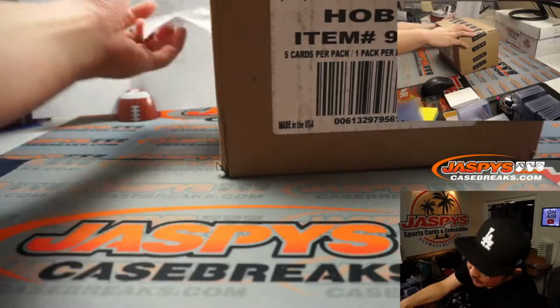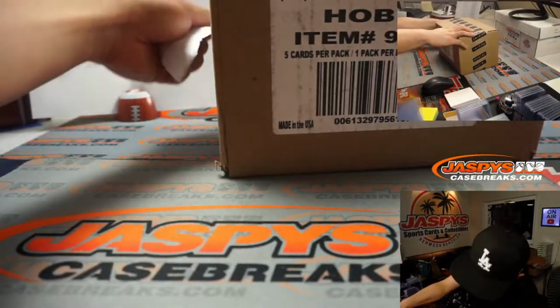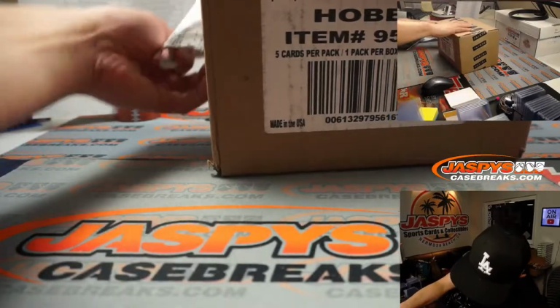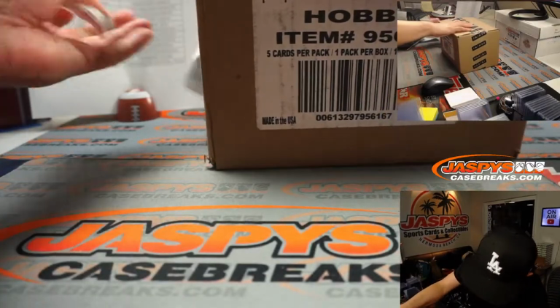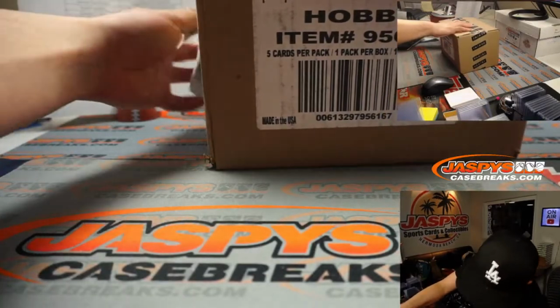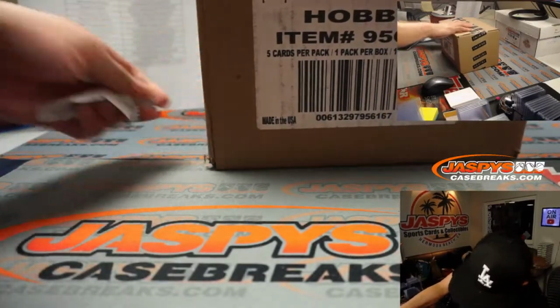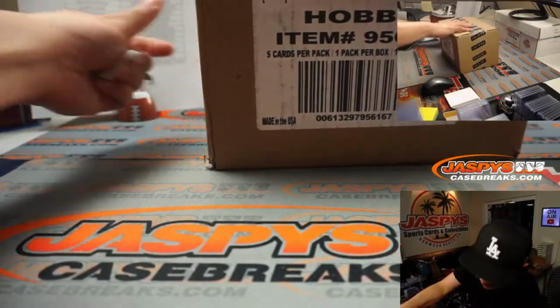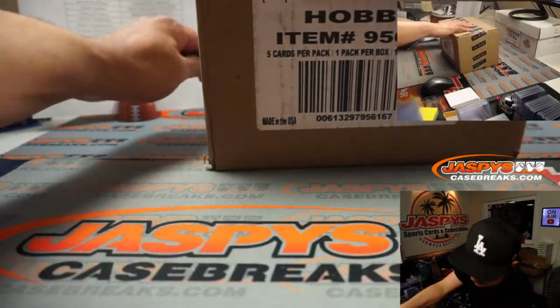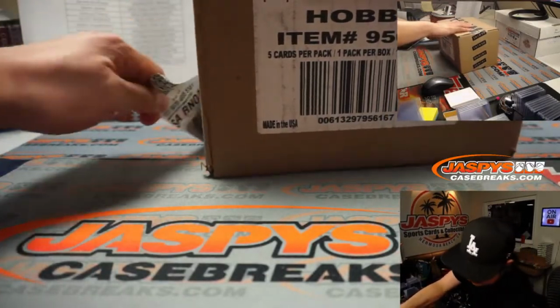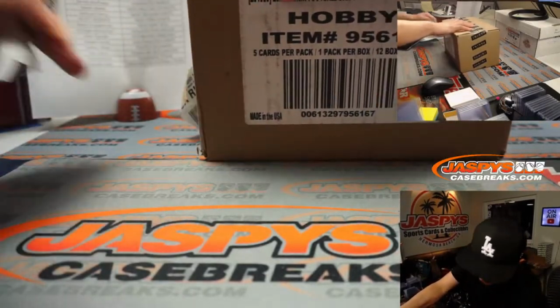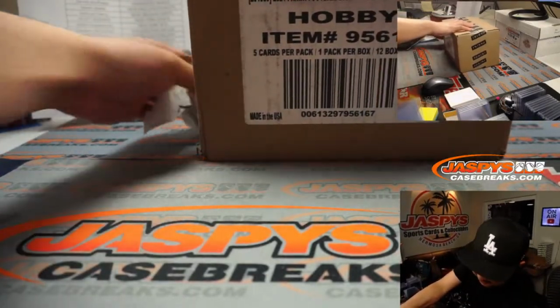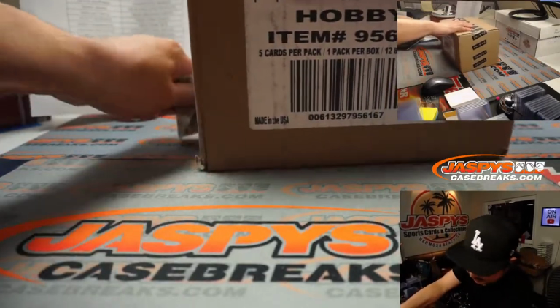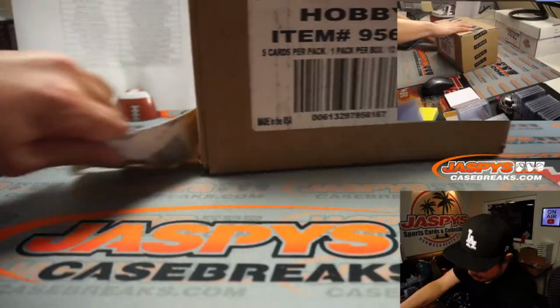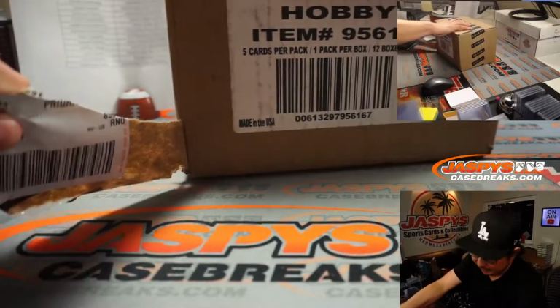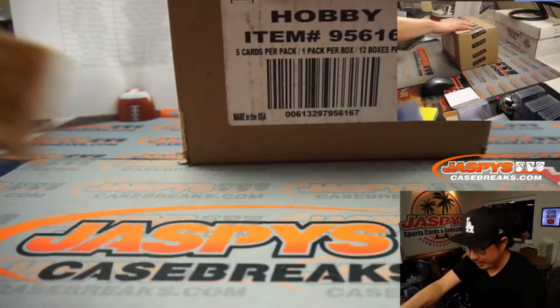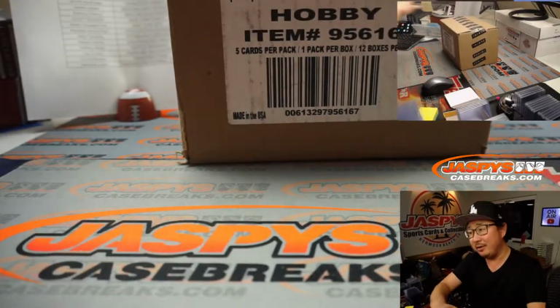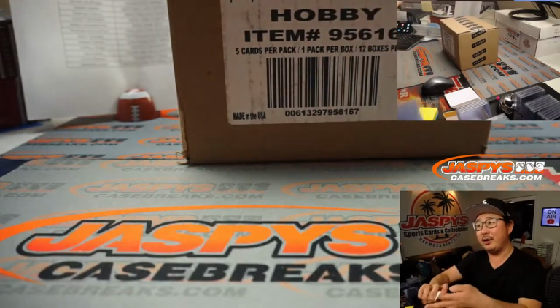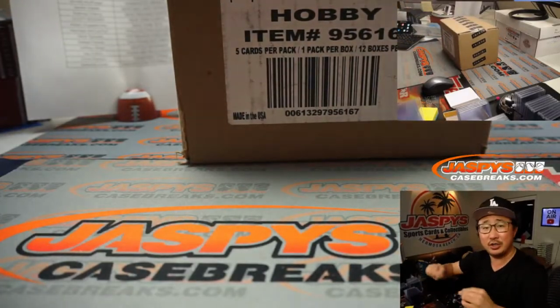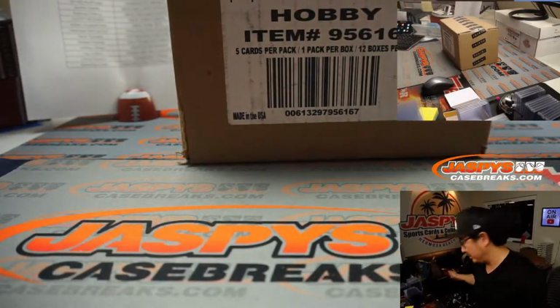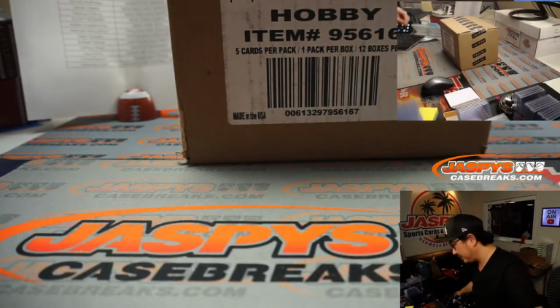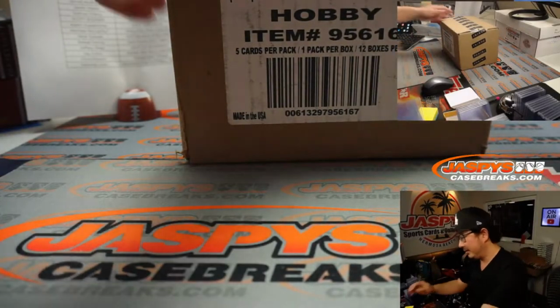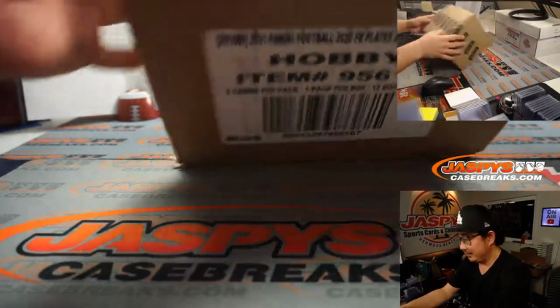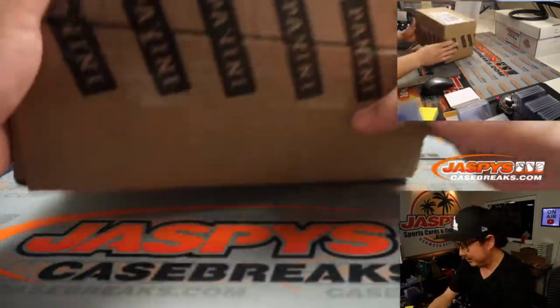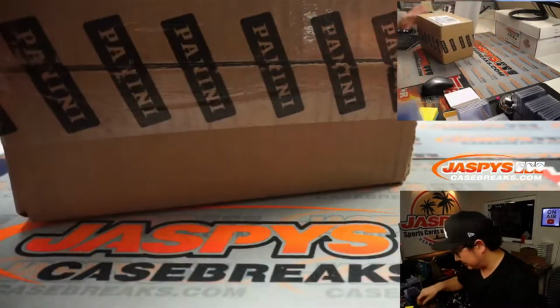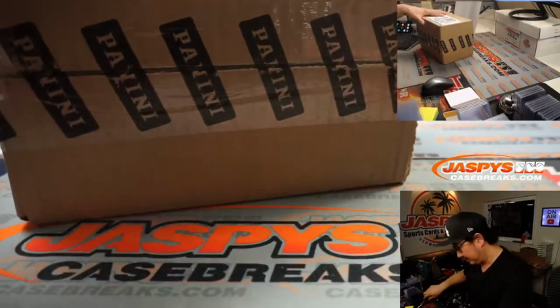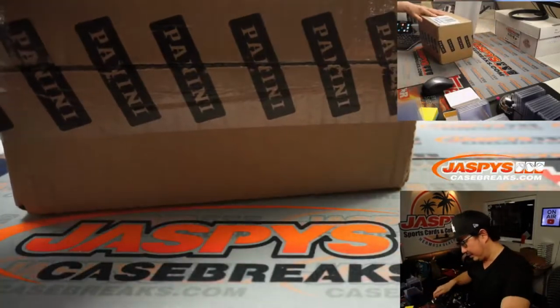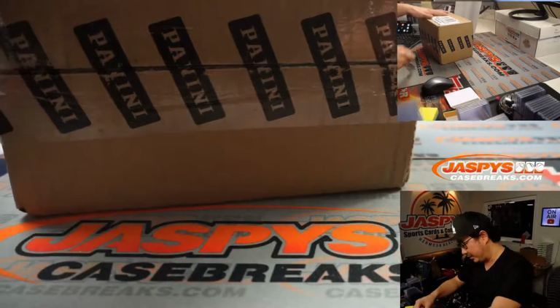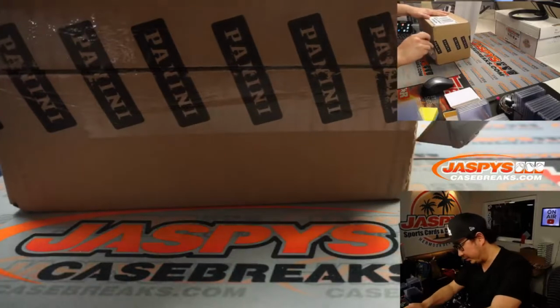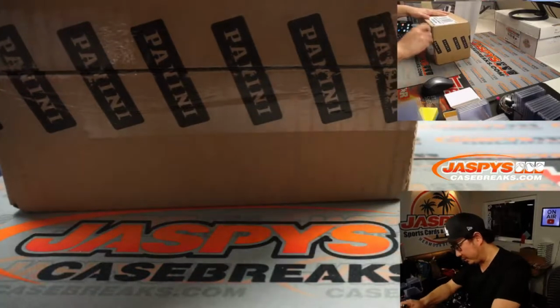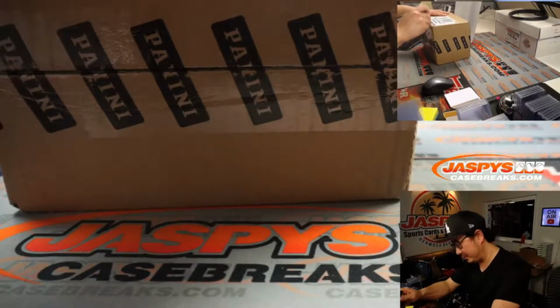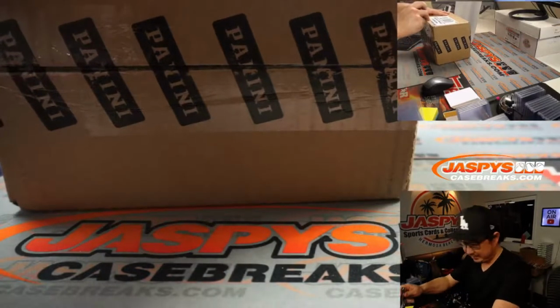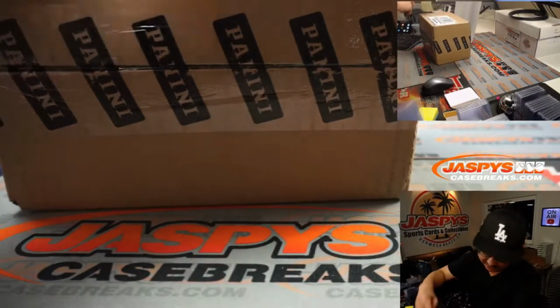There's our FedEx label right here. I want to reveal where we get our treasures — our secret distributors and suppliers.